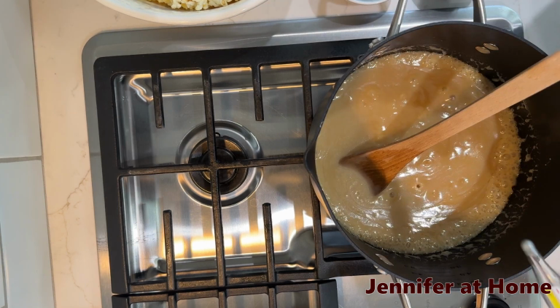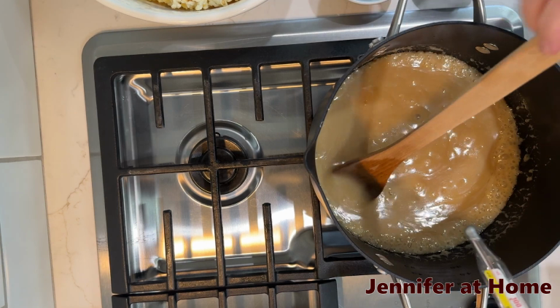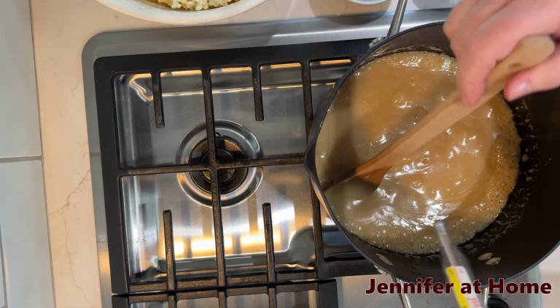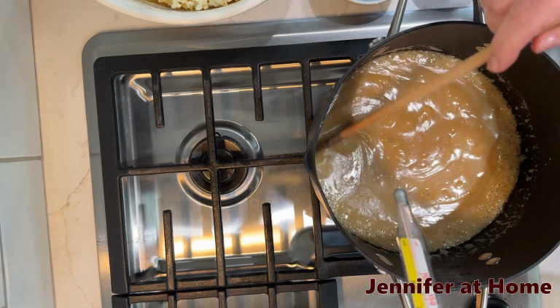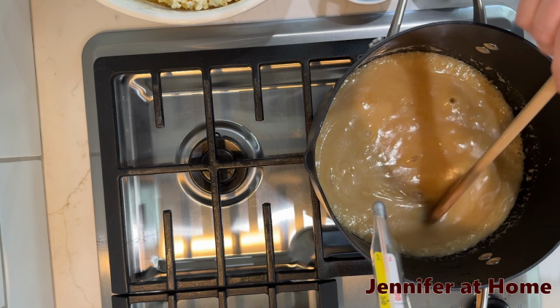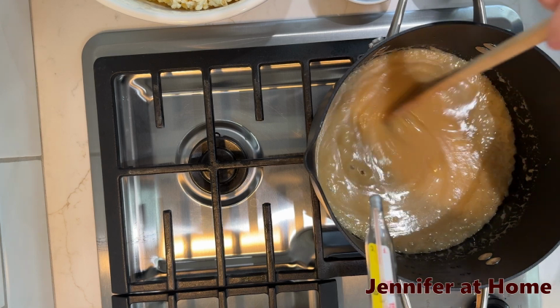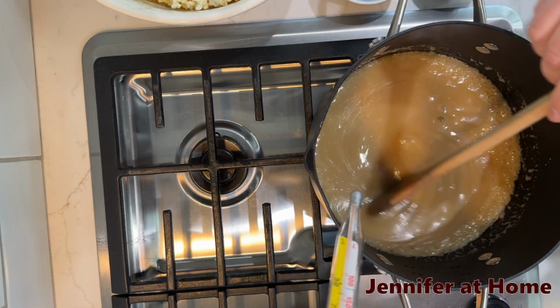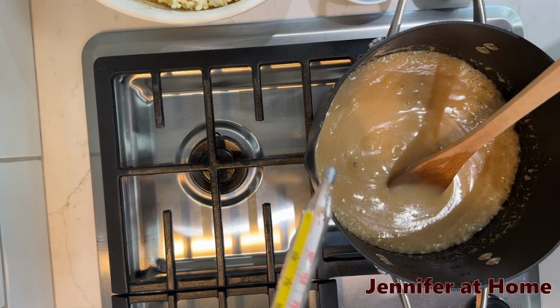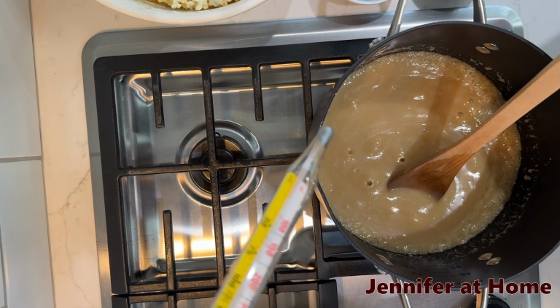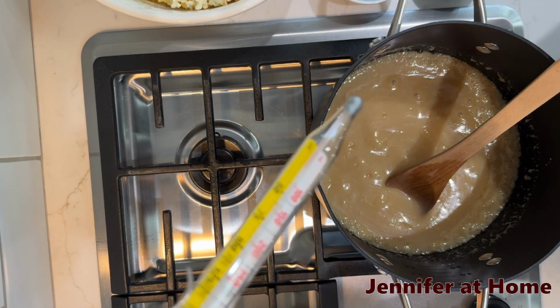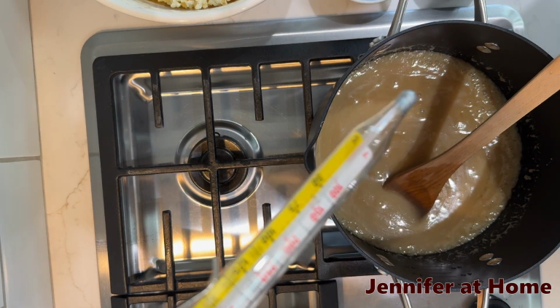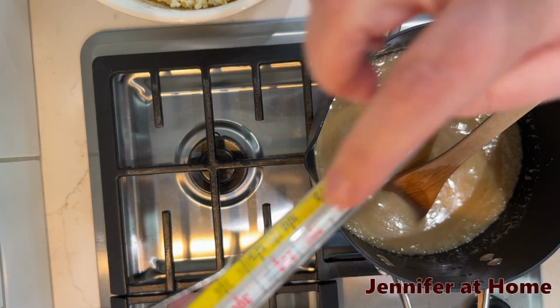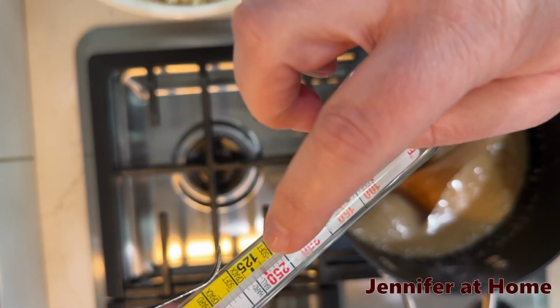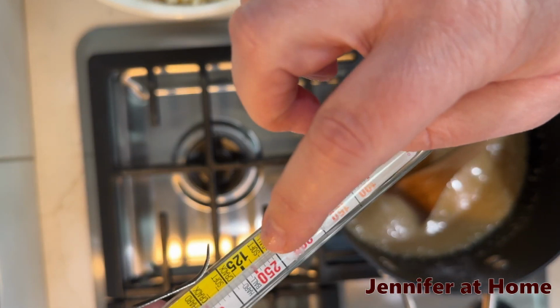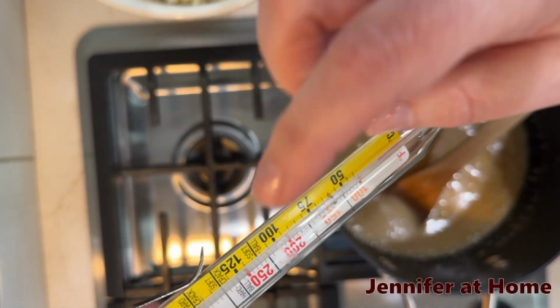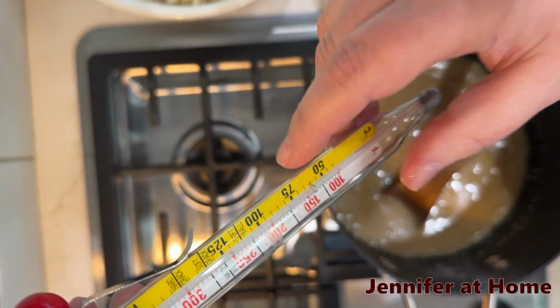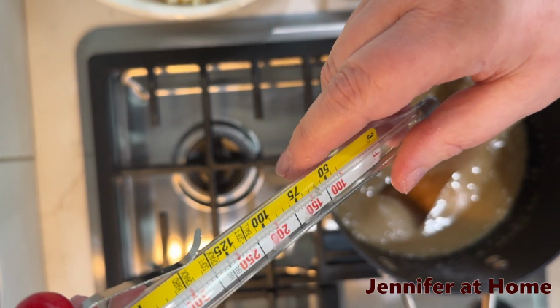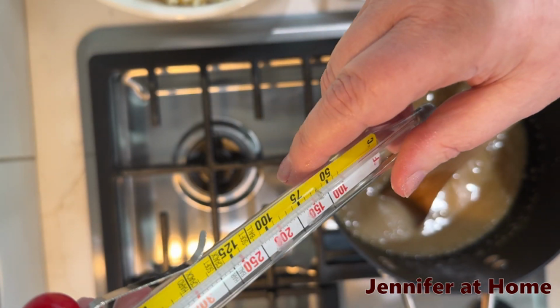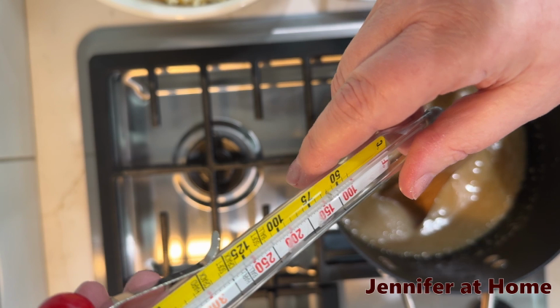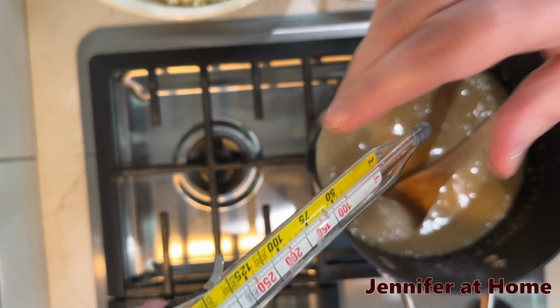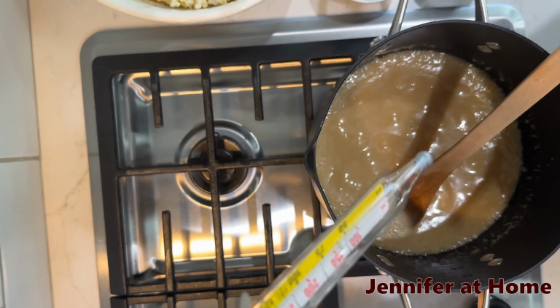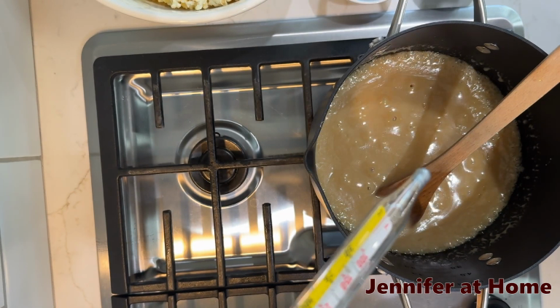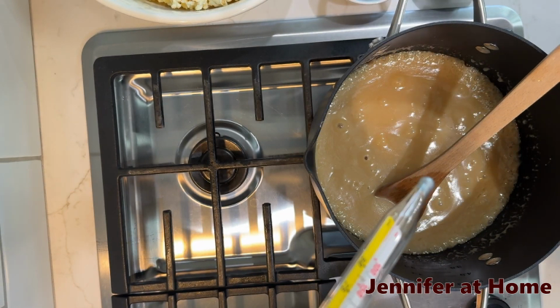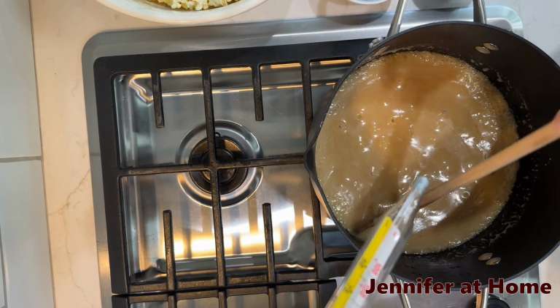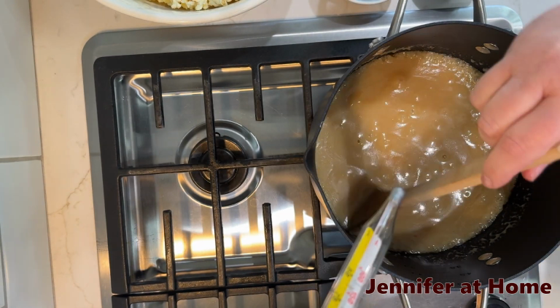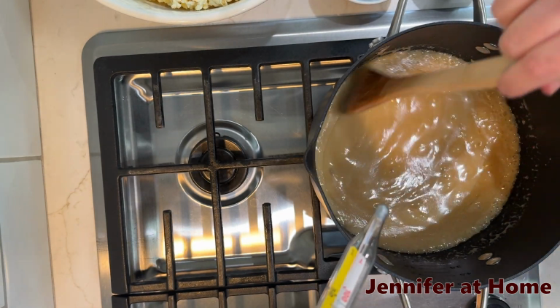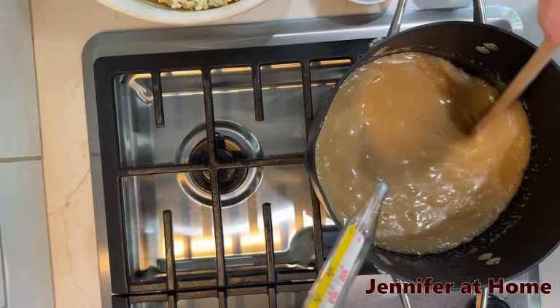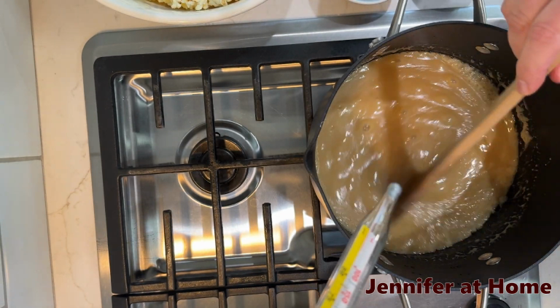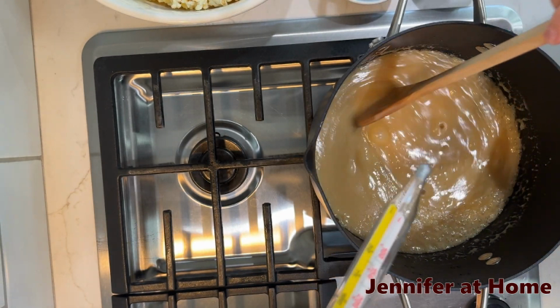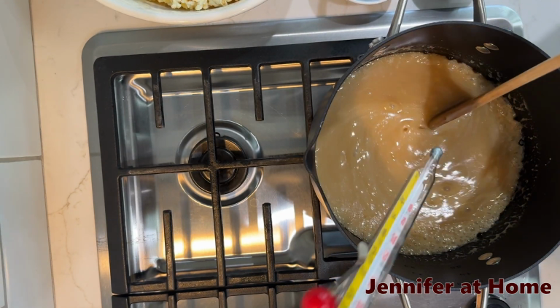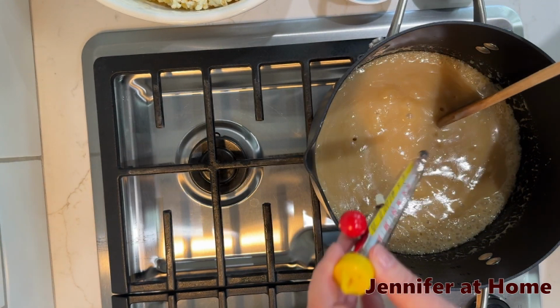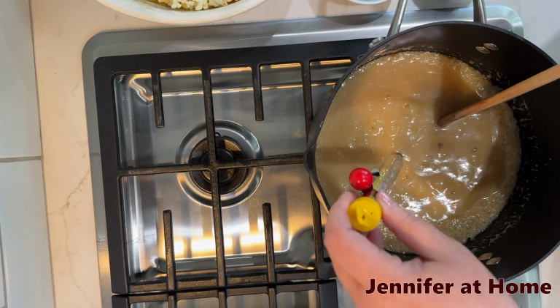We're going to let this boil until it gets to the softball stage. Right here it says on my candy thermometer: softball stage. We want our caramel syrup to be at 235 degrees.